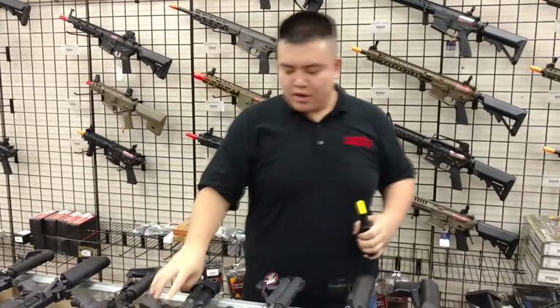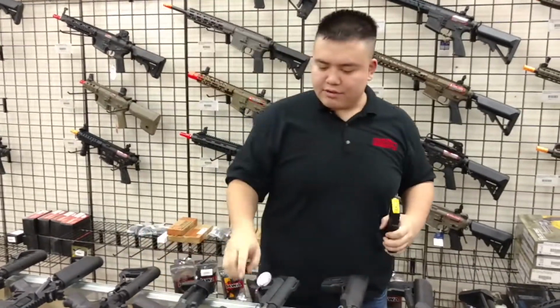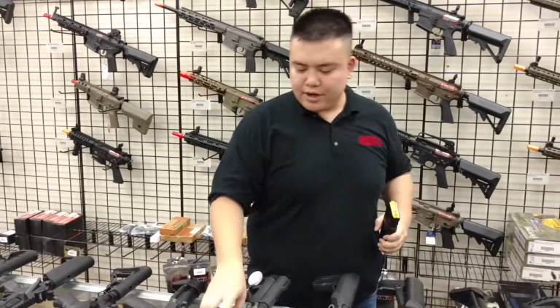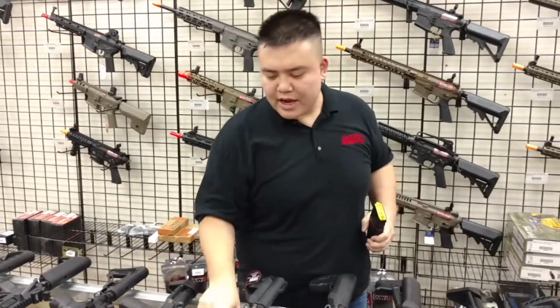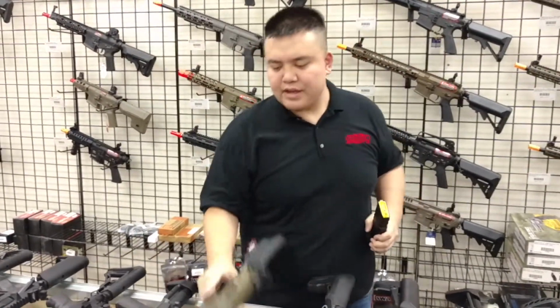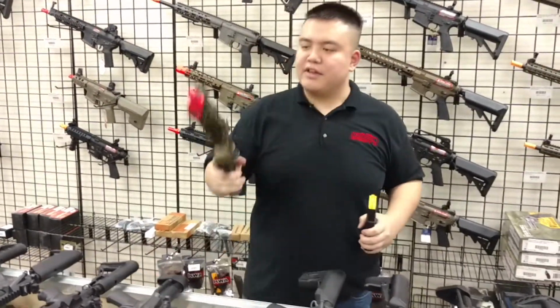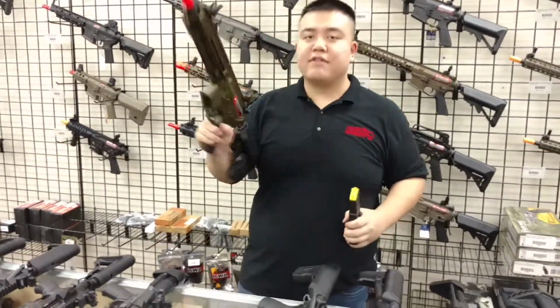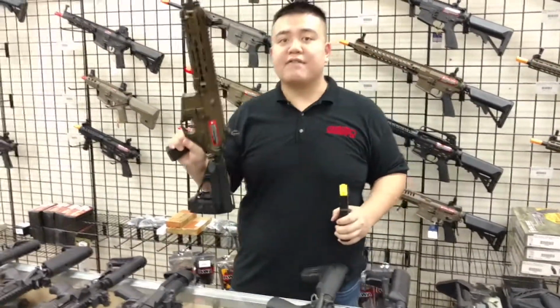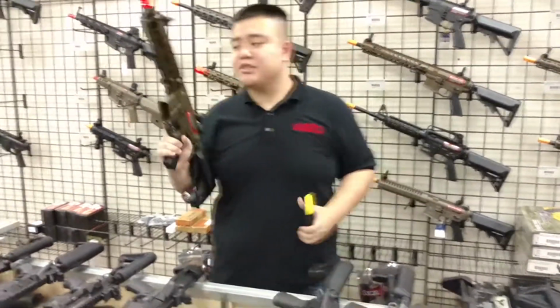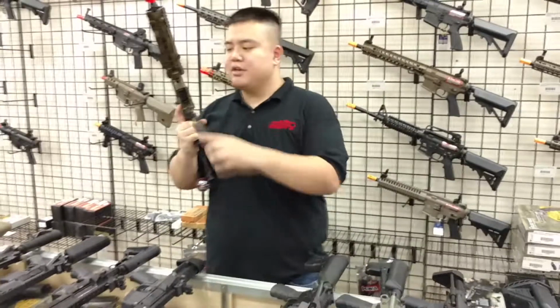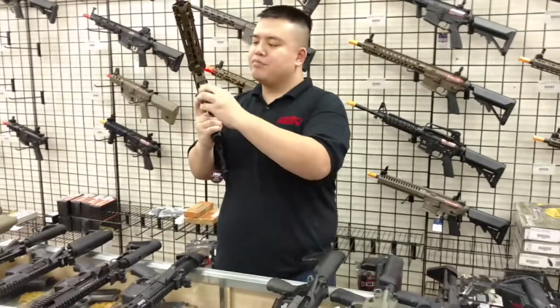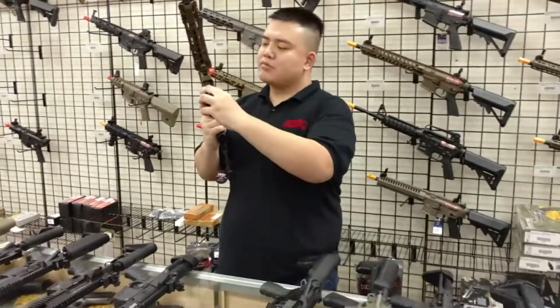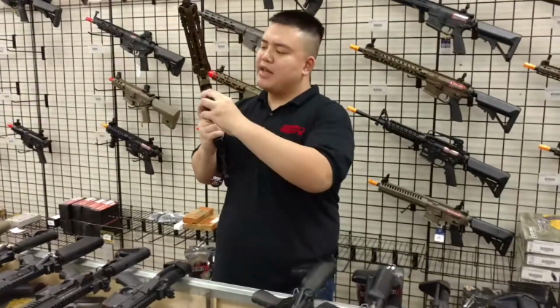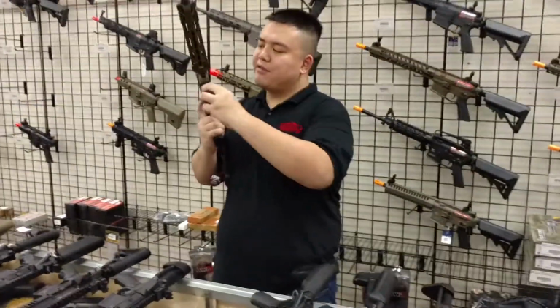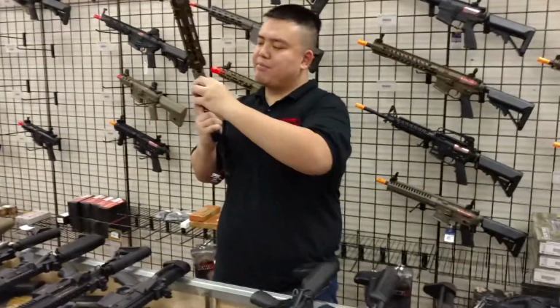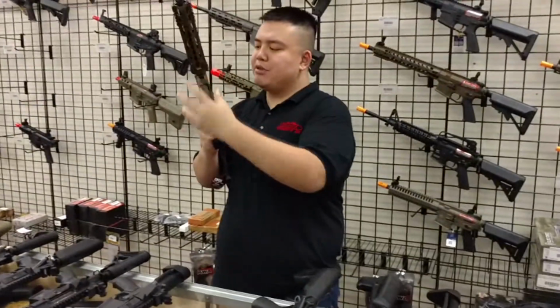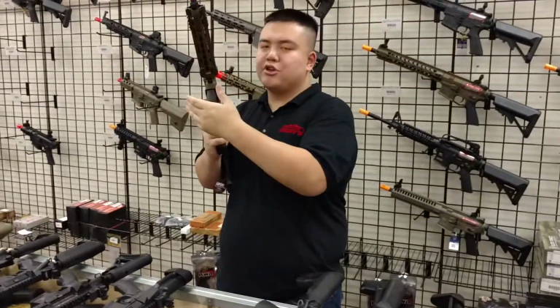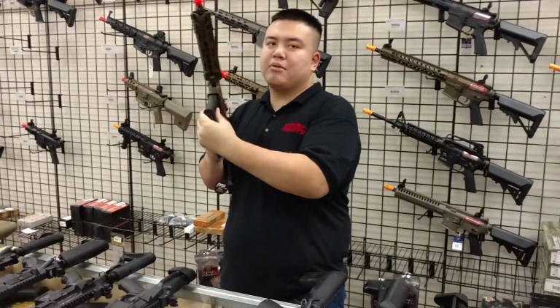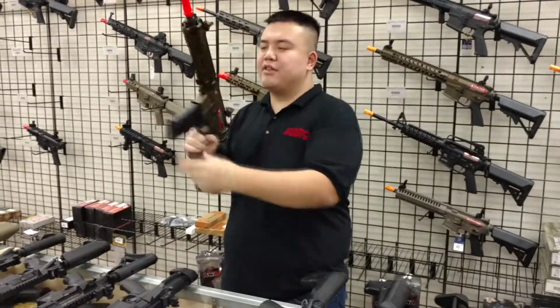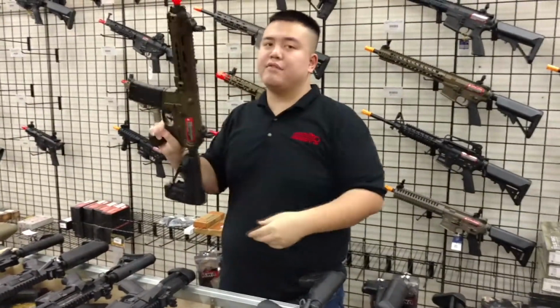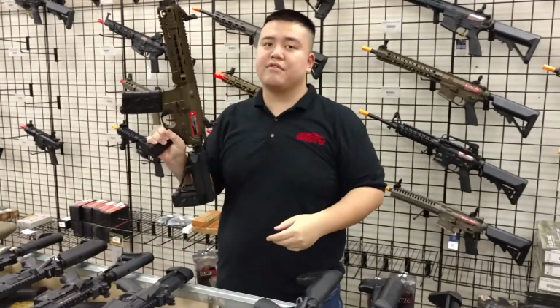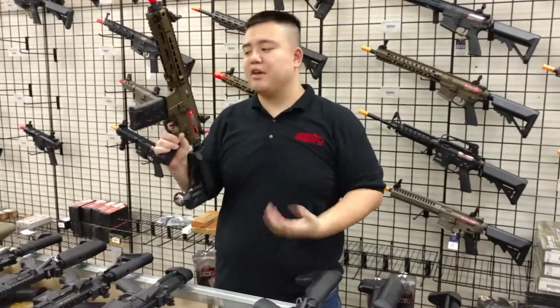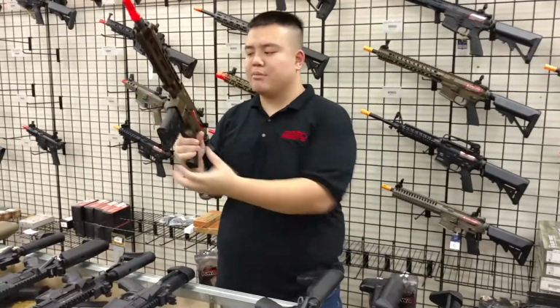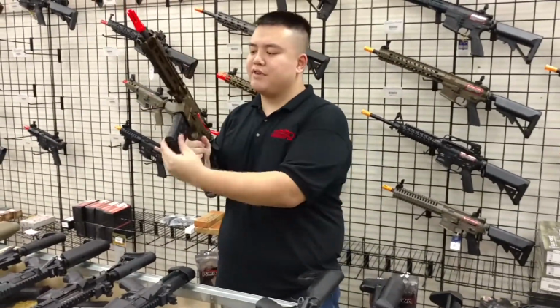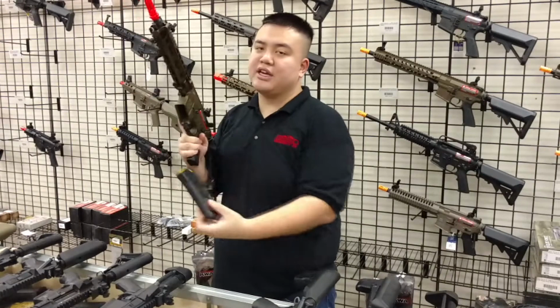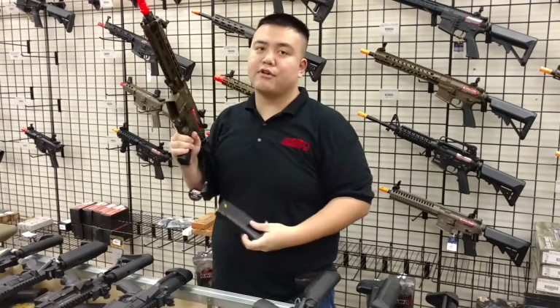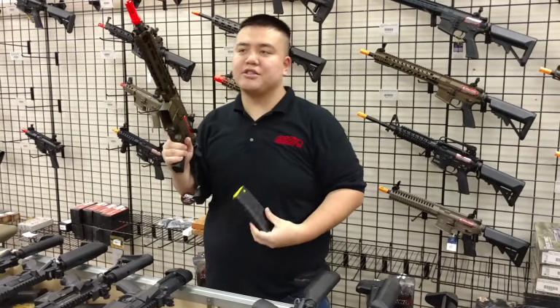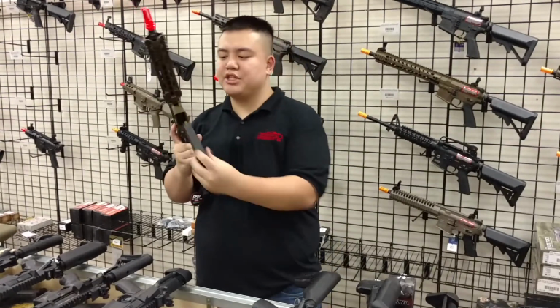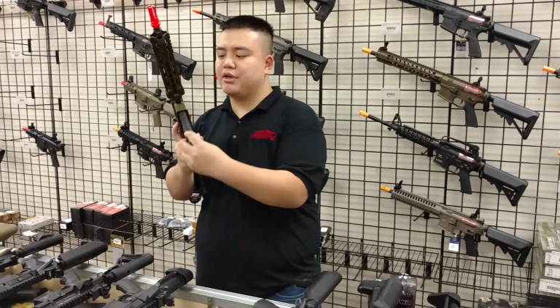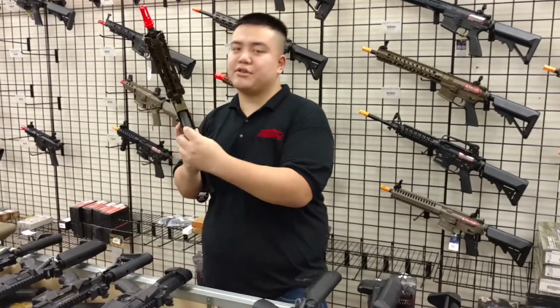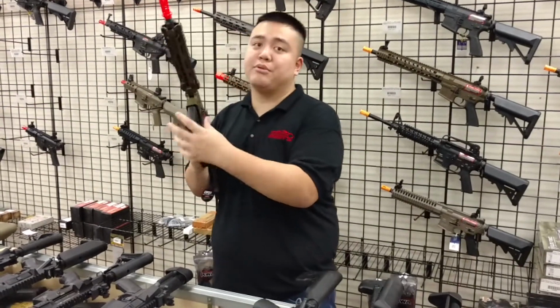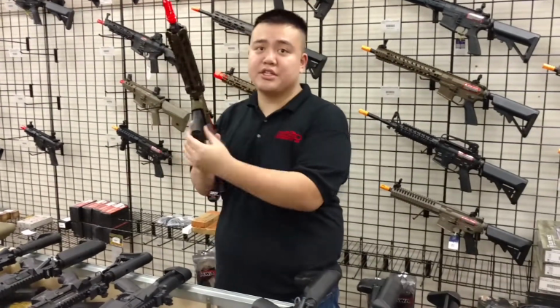The next rifle is the VFC Avalons. These will fit pretty much with no problem — they fit just like any other M4 mags and you won't need to pull it out to actually release it.